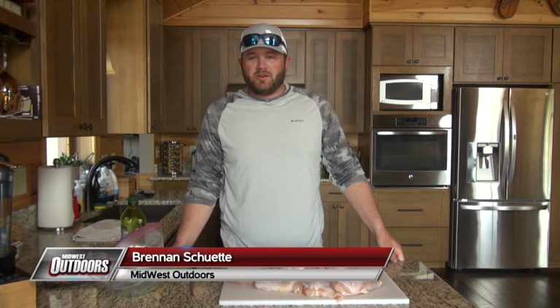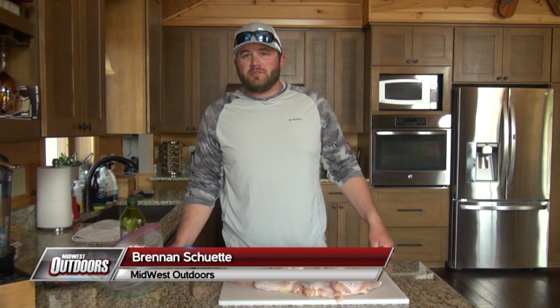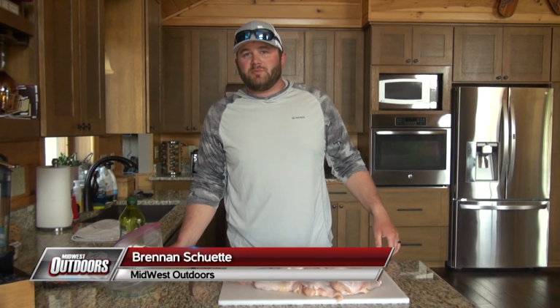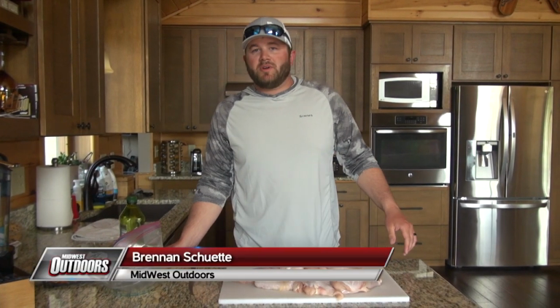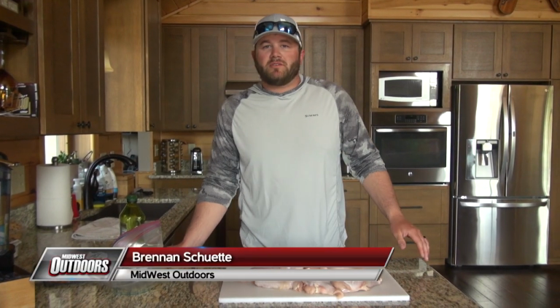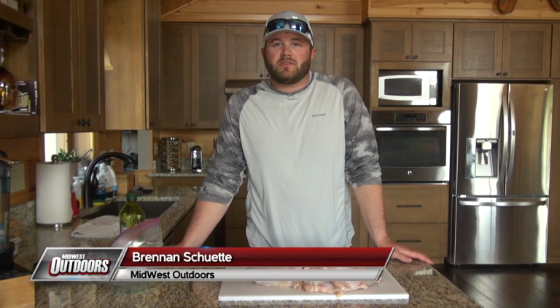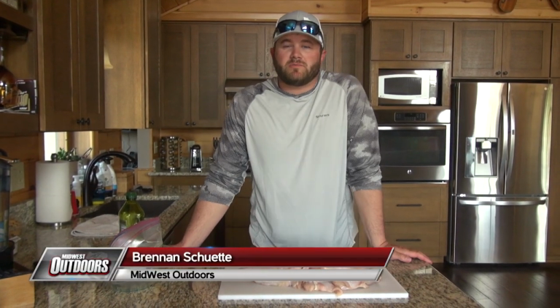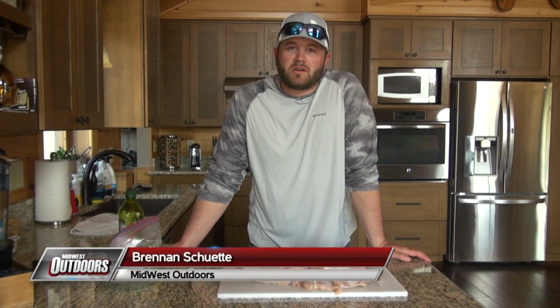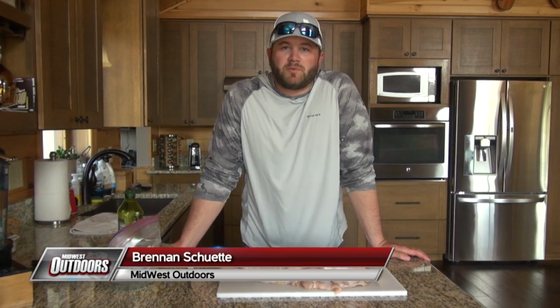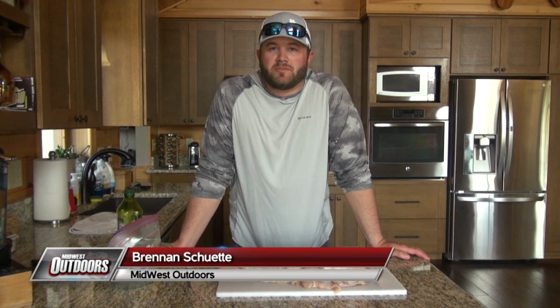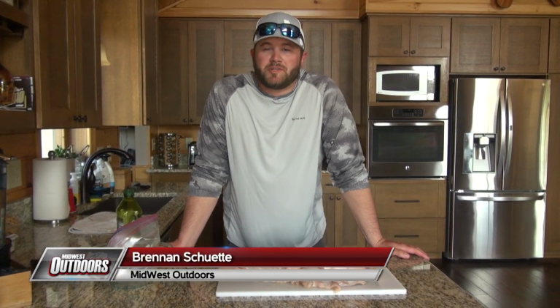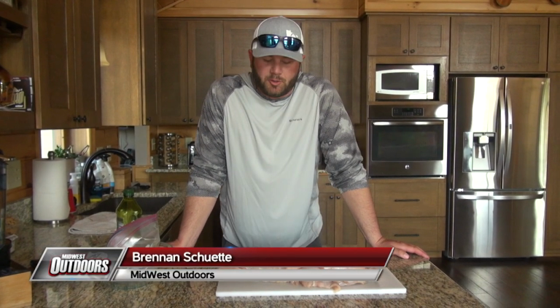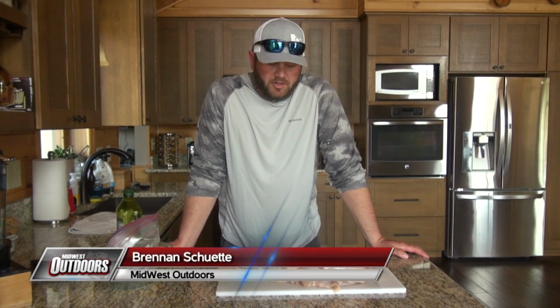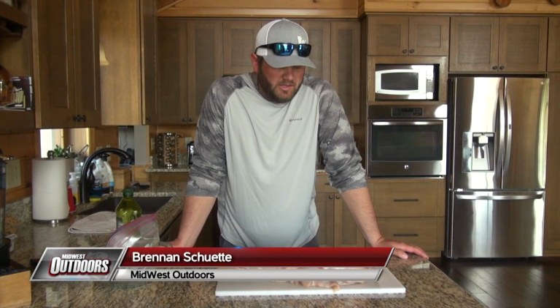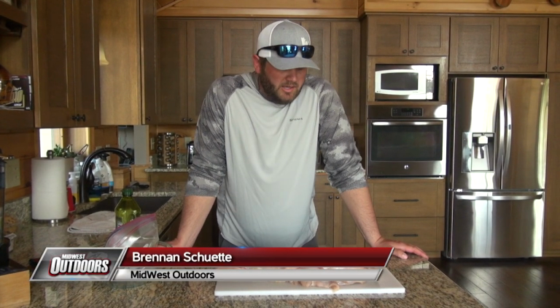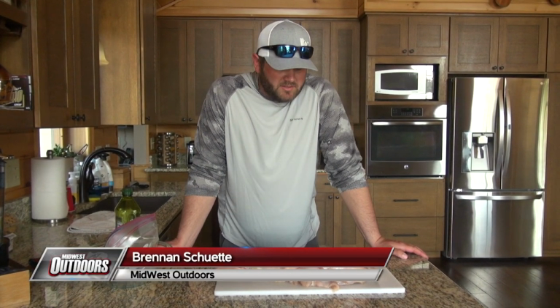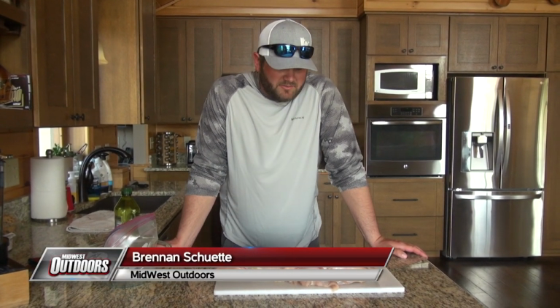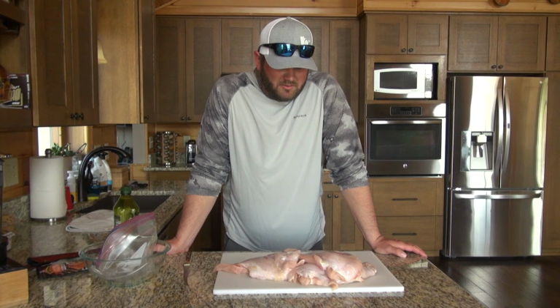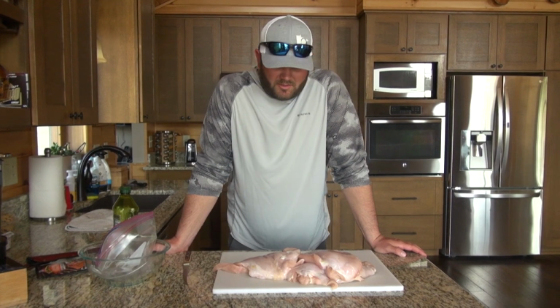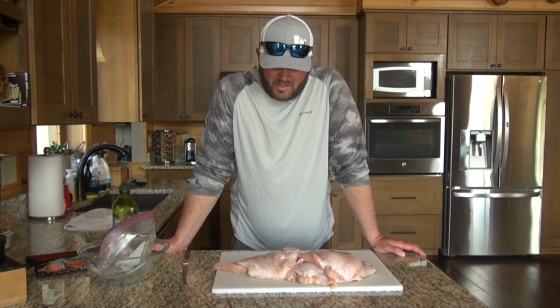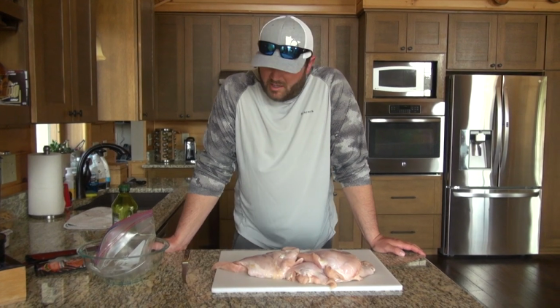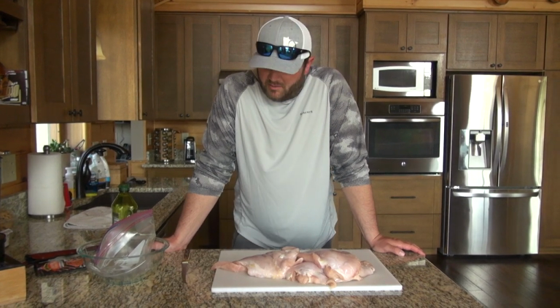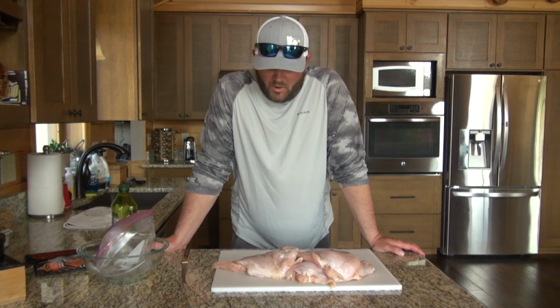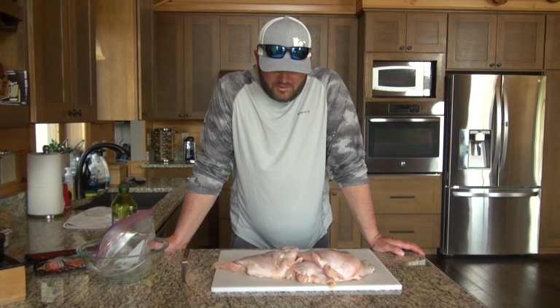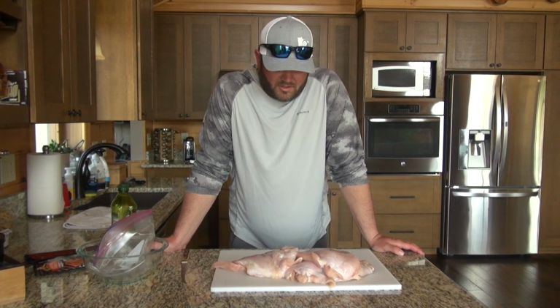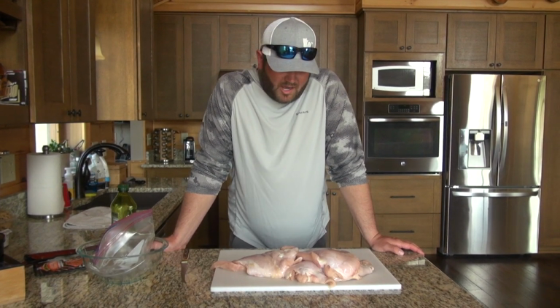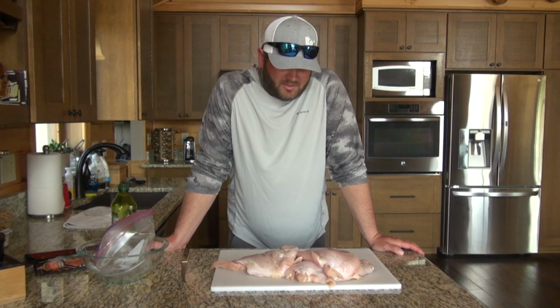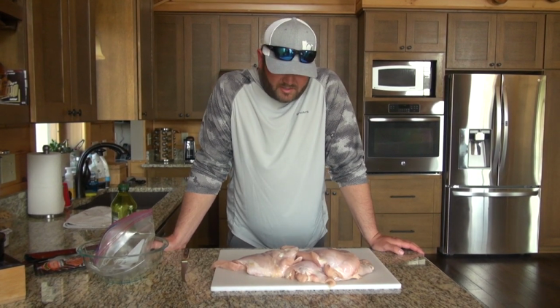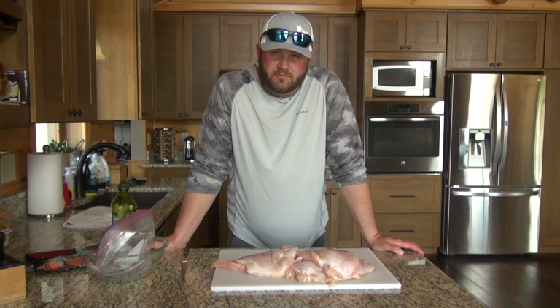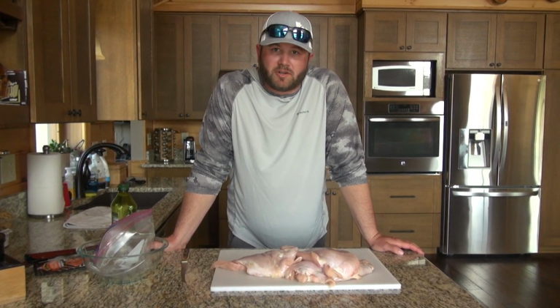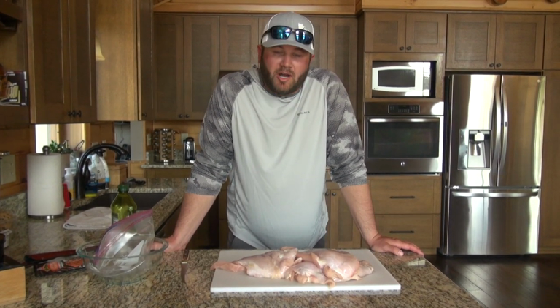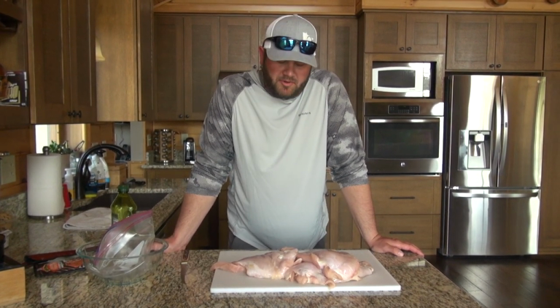Brennan Schutte with Midwest Outdoors, and we are up north for the fishing opener. This afternoon we're gonna make a wild turkey appetizer — turkey poppers.